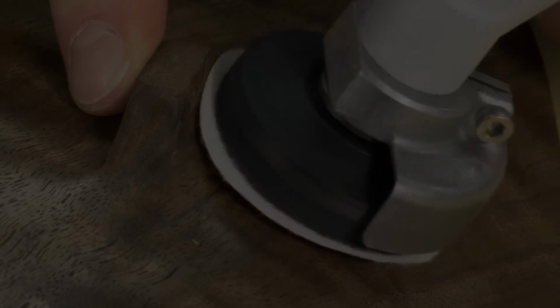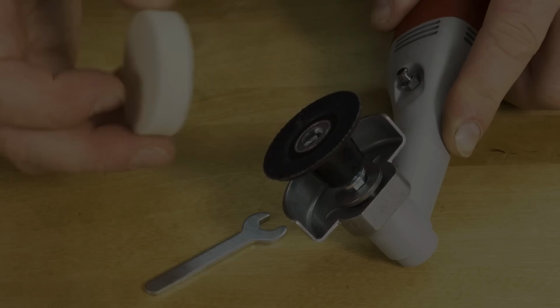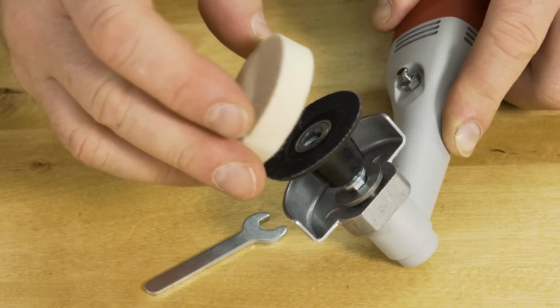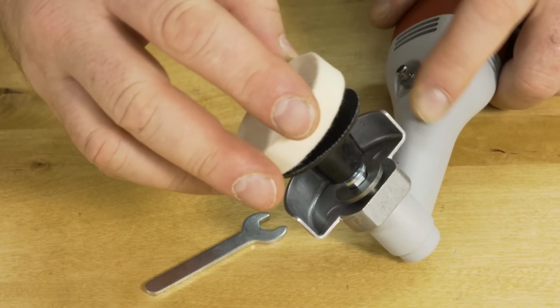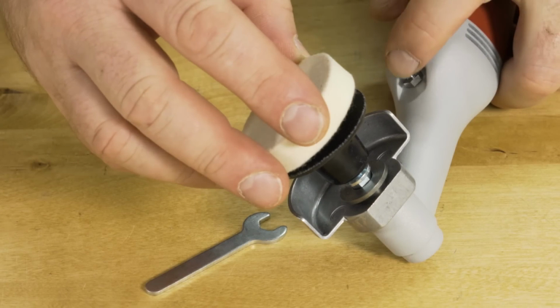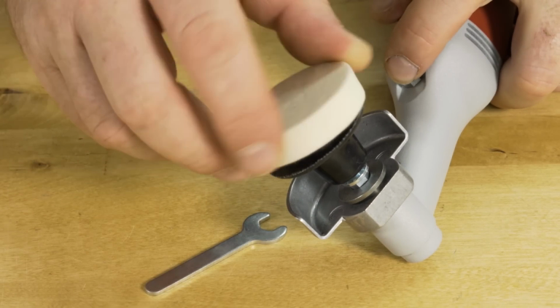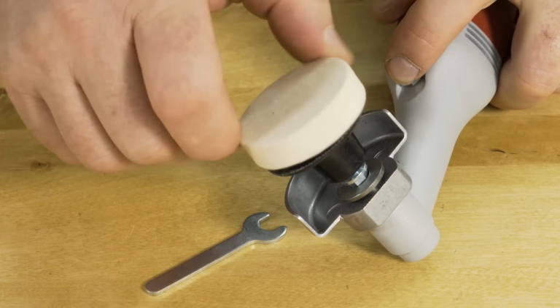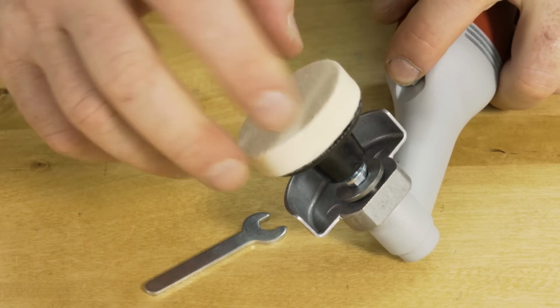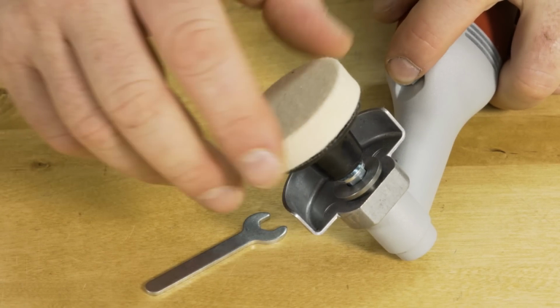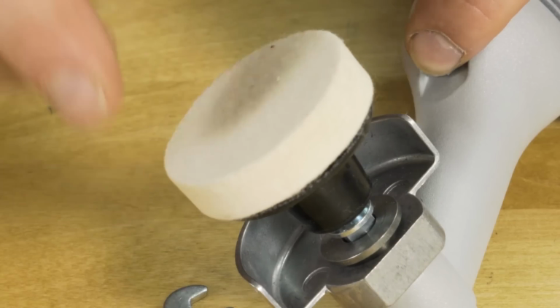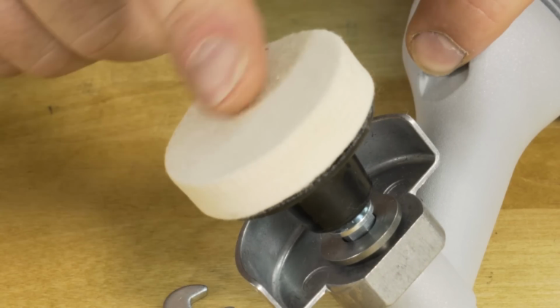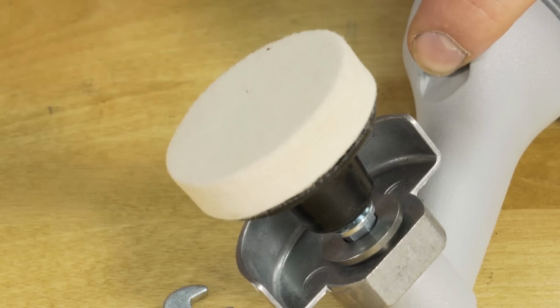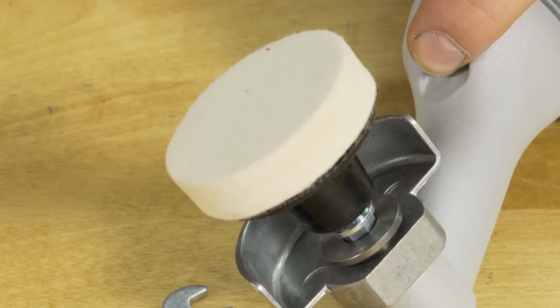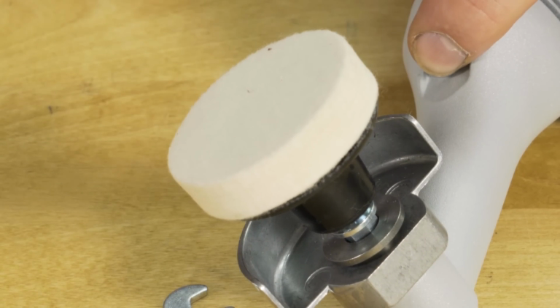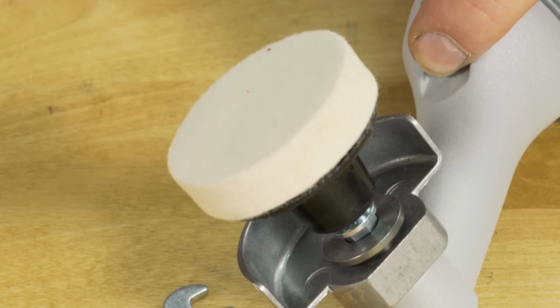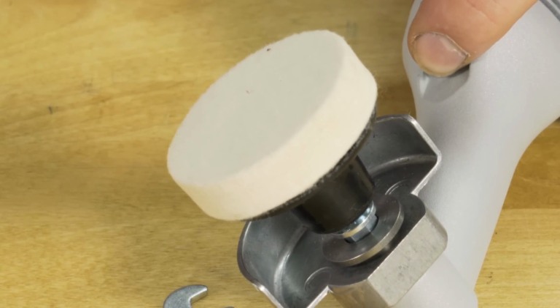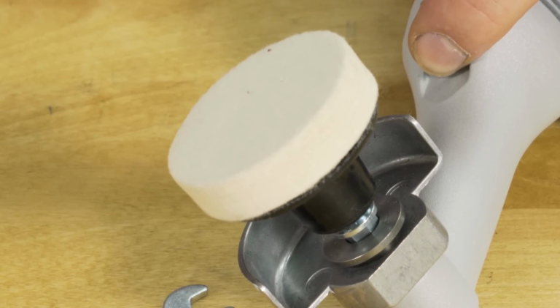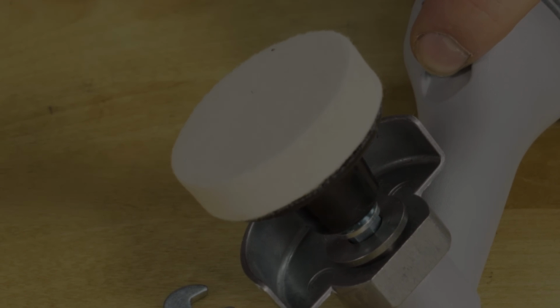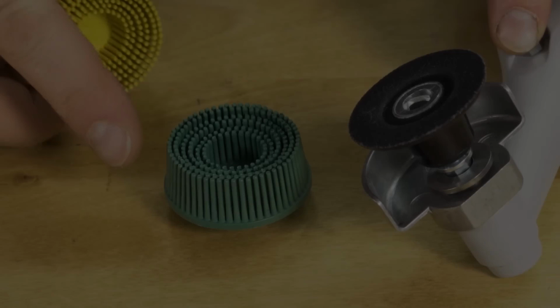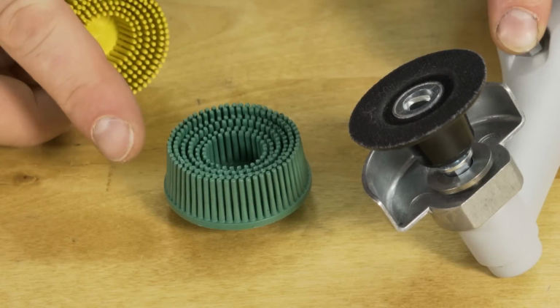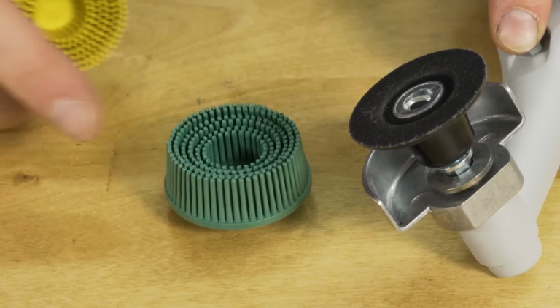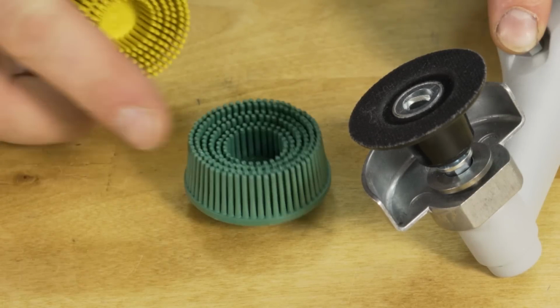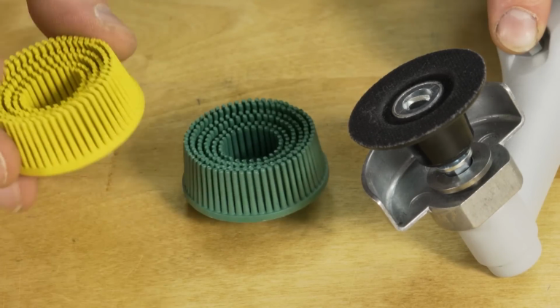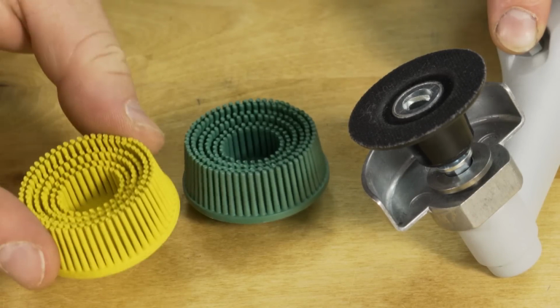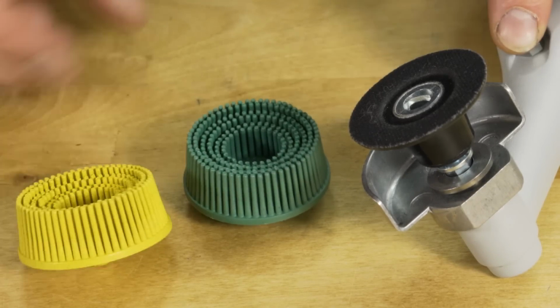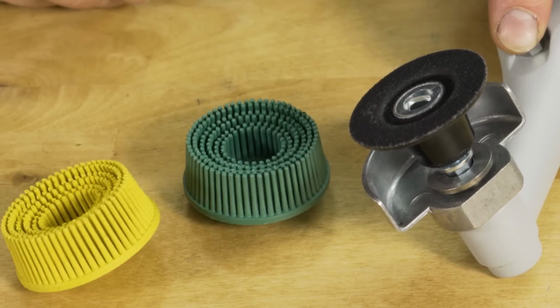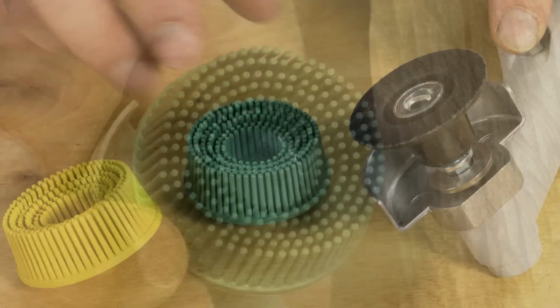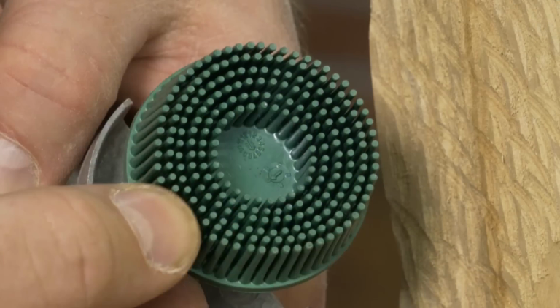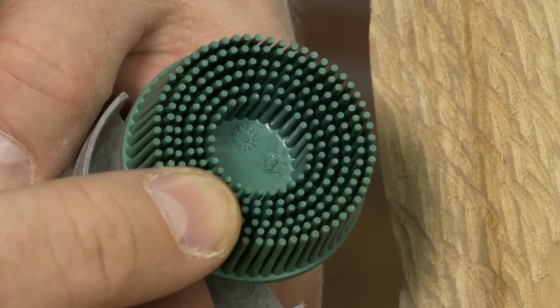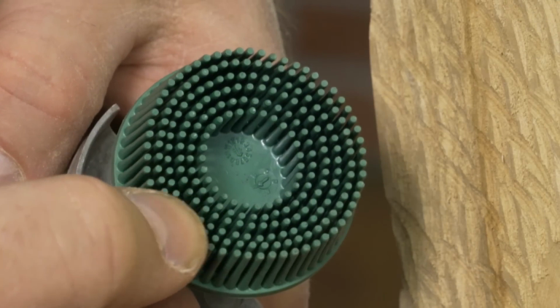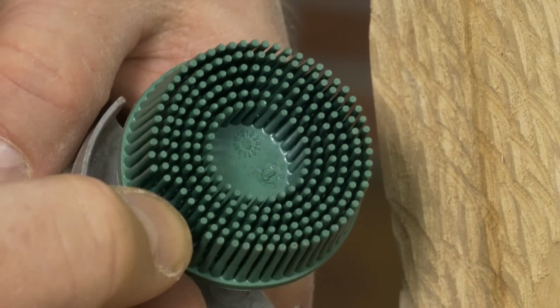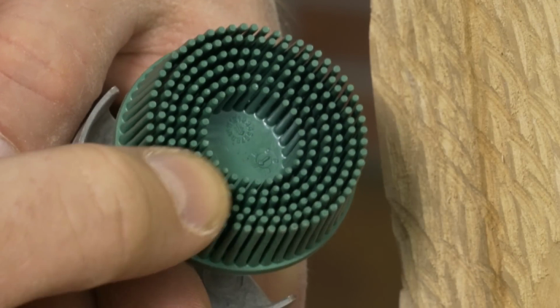When it comes to finishing, this Quick Change Backing Pad is very useful for your final shine. Bristle brushes come in coarse and medium grits, and the fingers are loaded with abrasive.